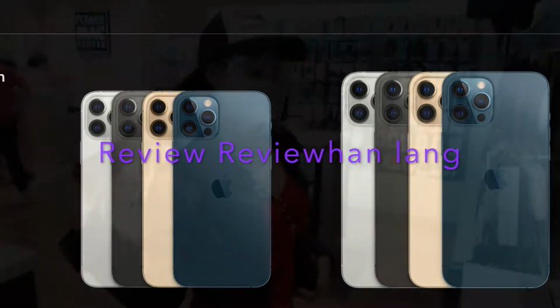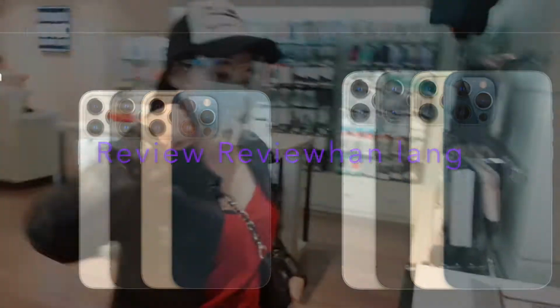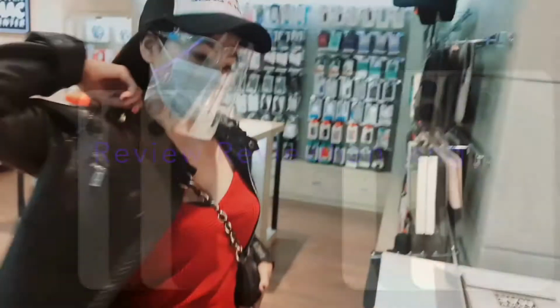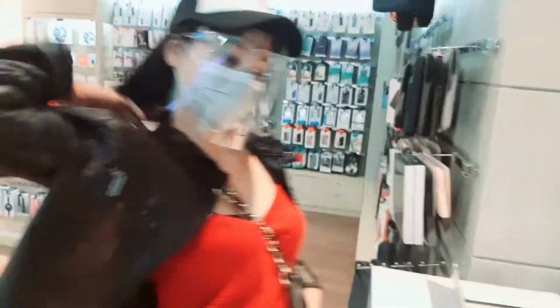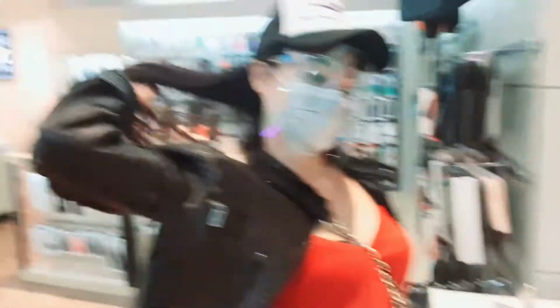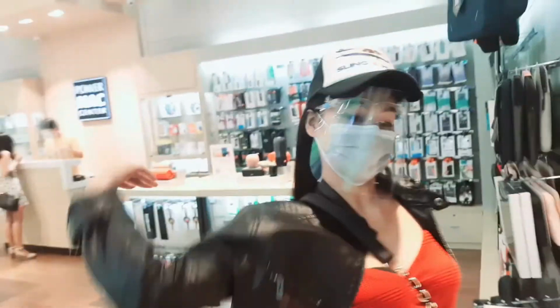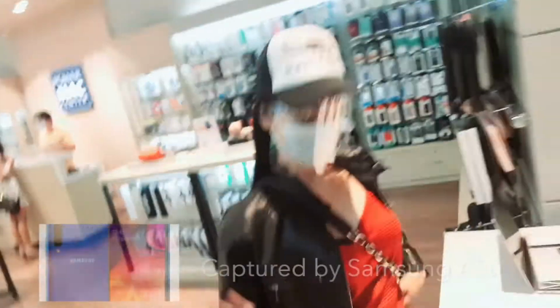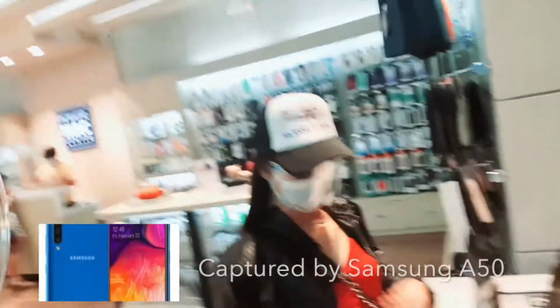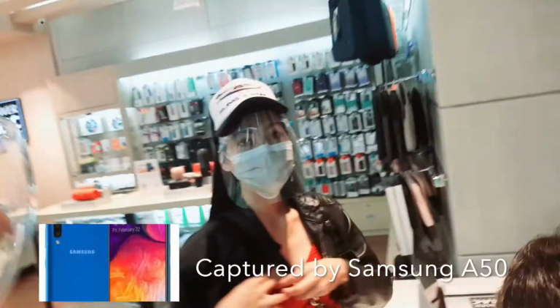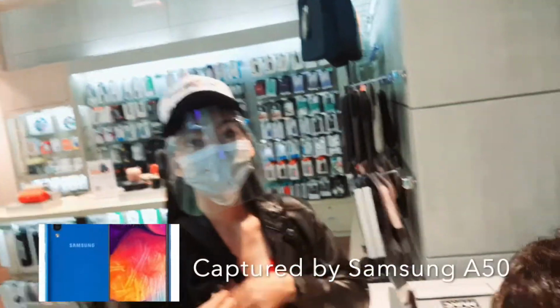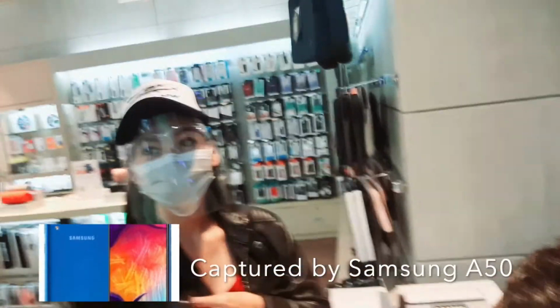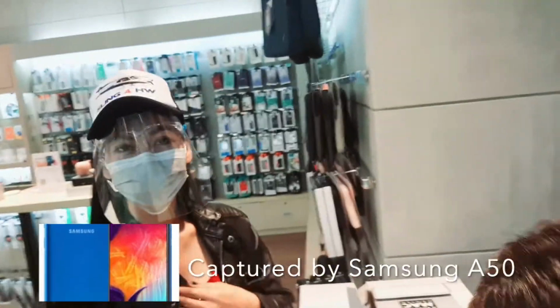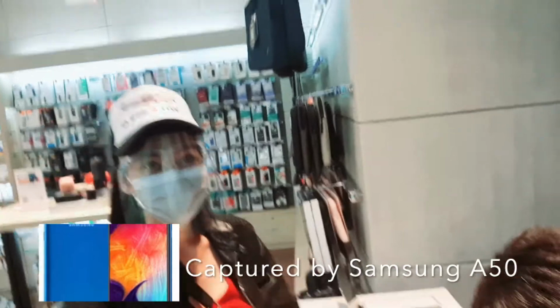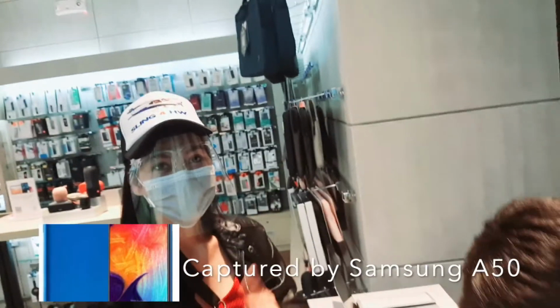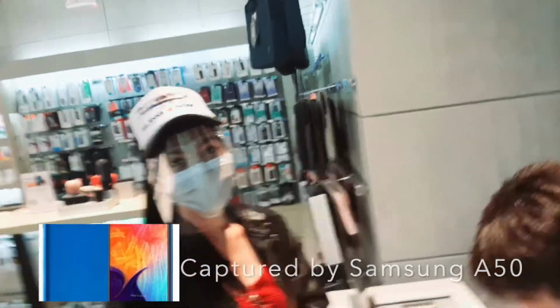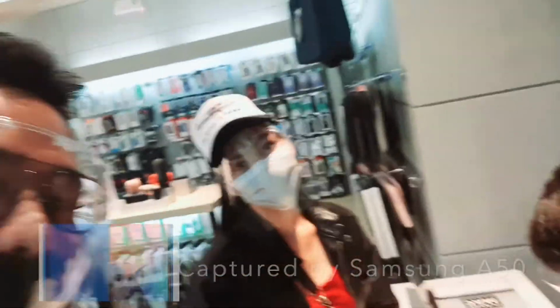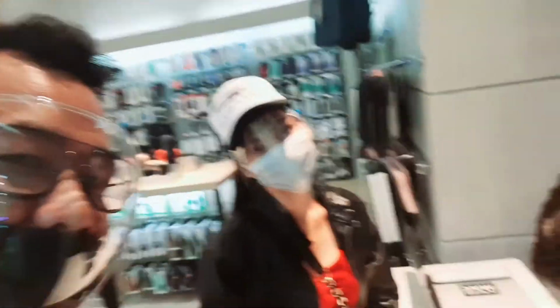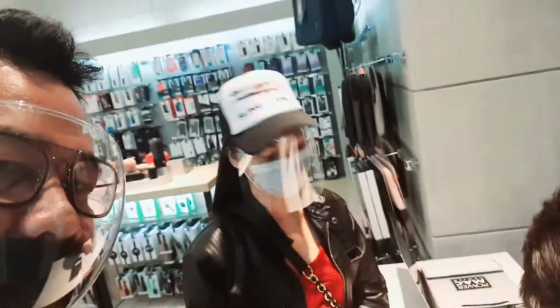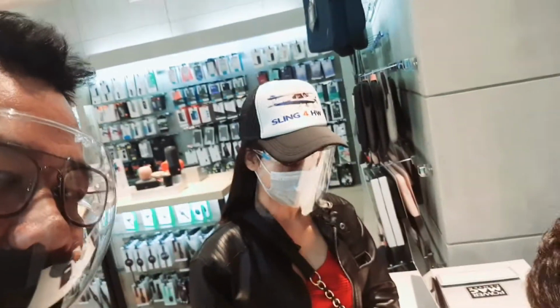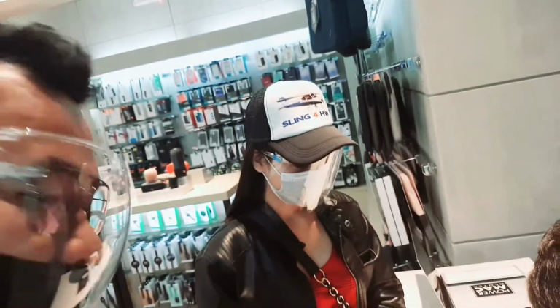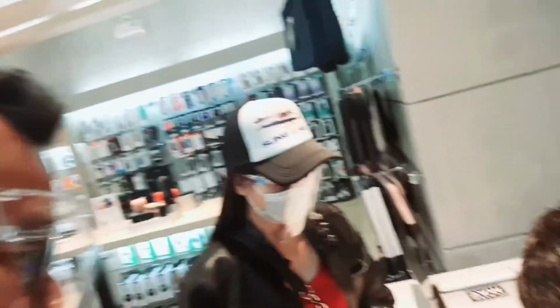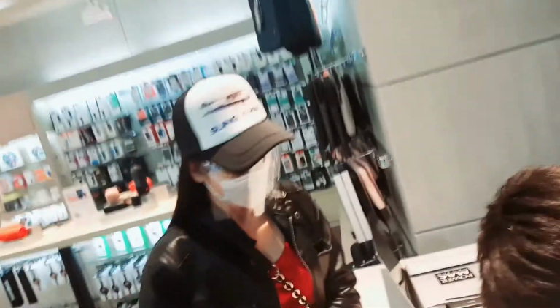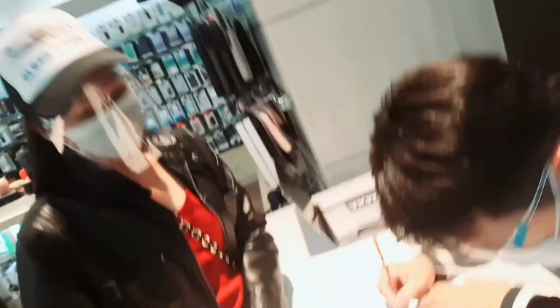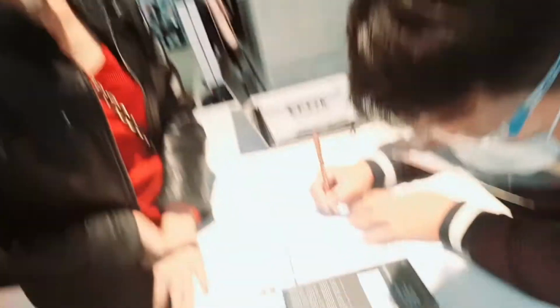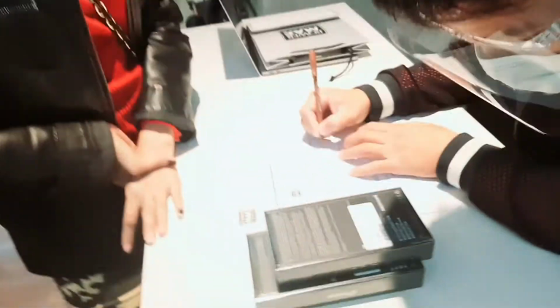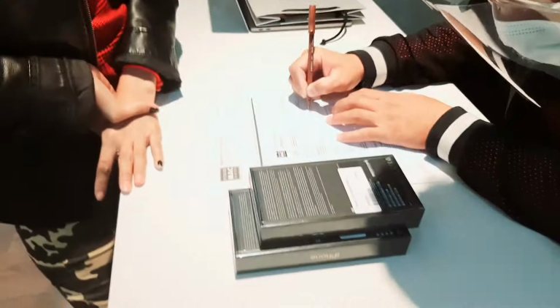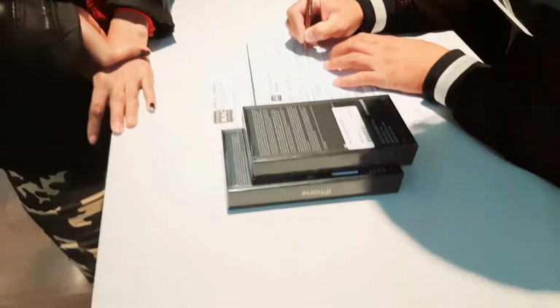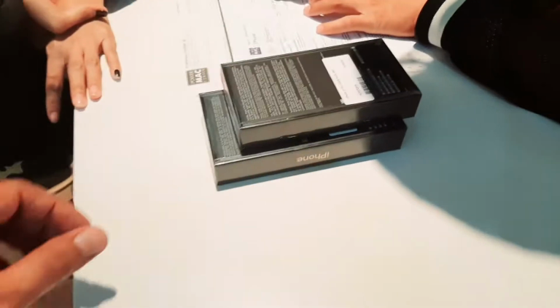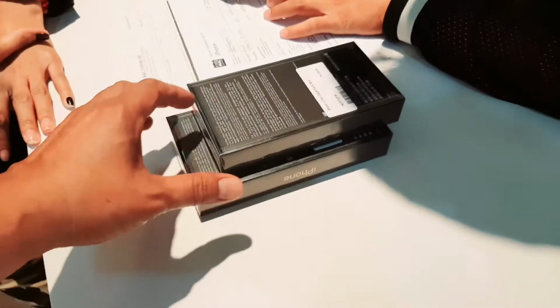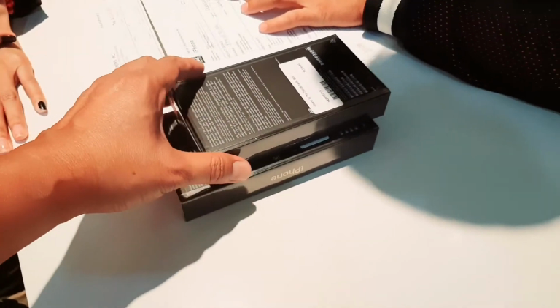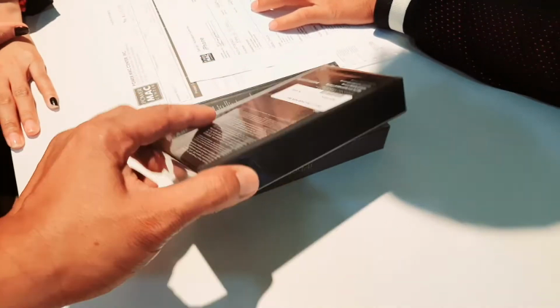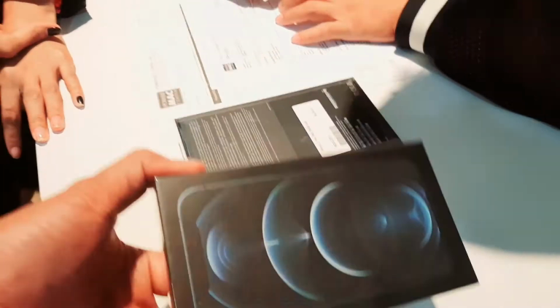Okay guys, we are now here in SM Fernando. We have a gorgeous girl here who just bought the iPhone Pro Max and the iPhone Pro.